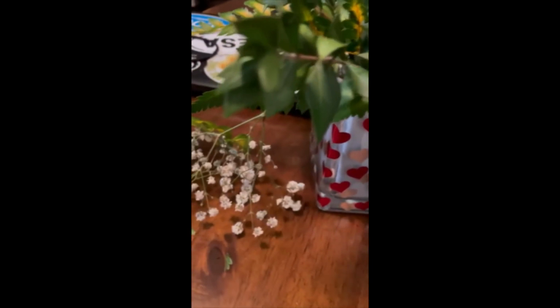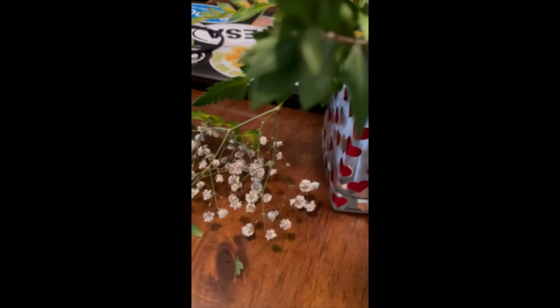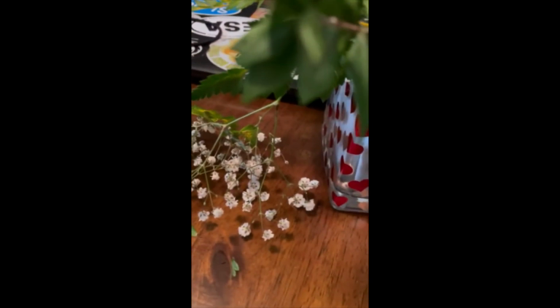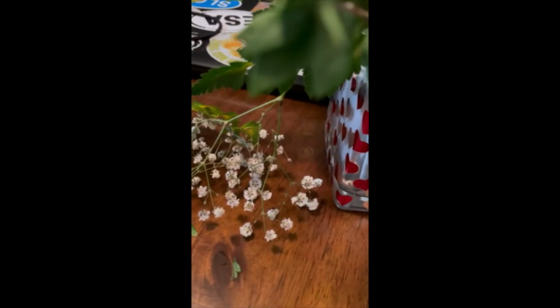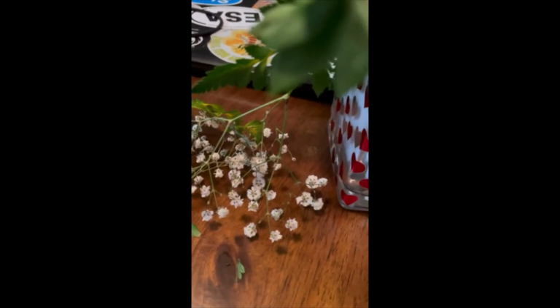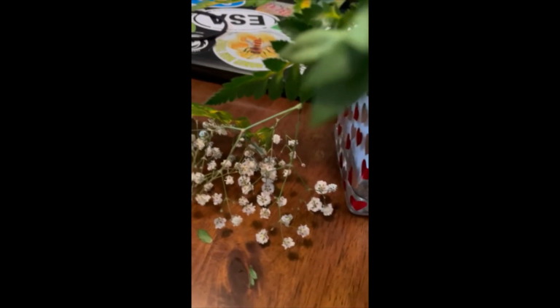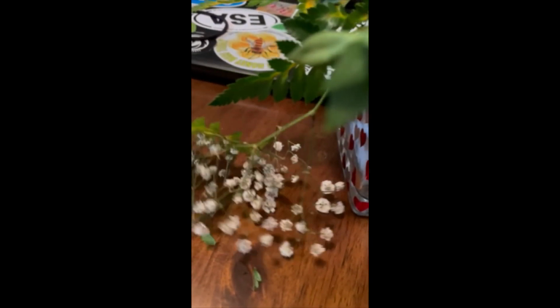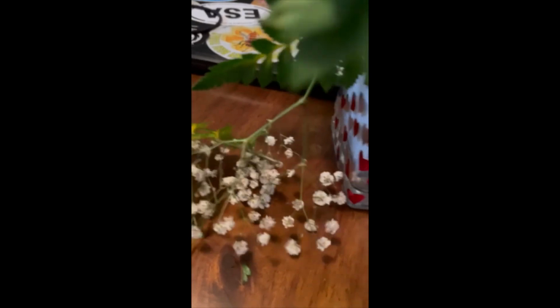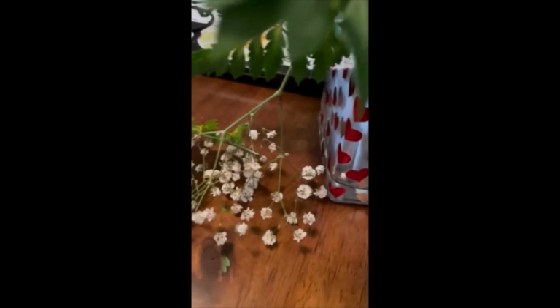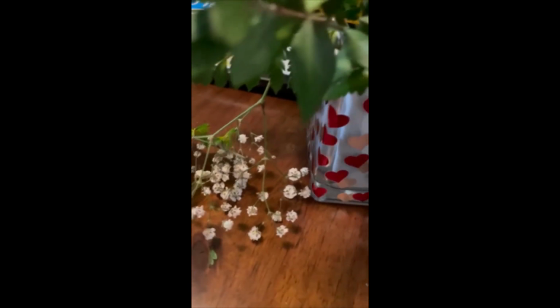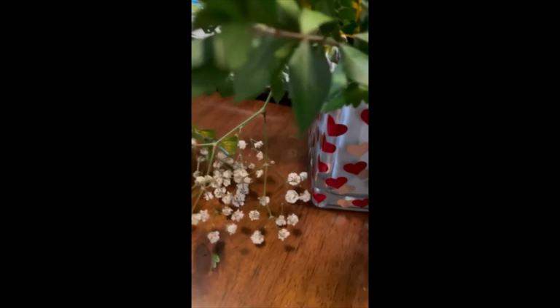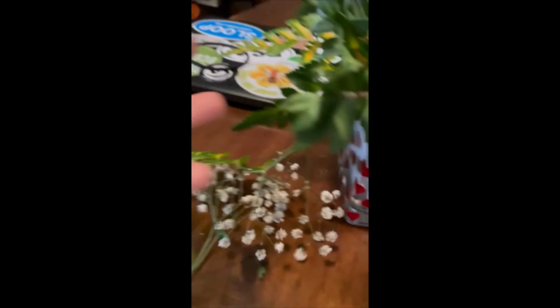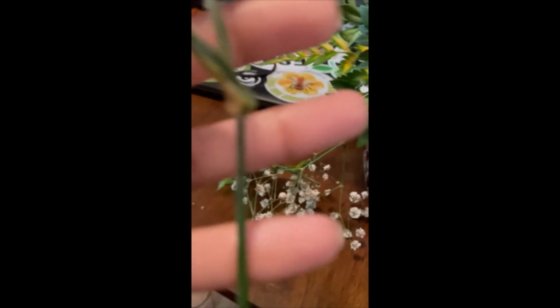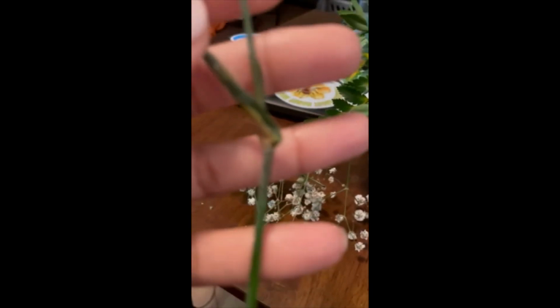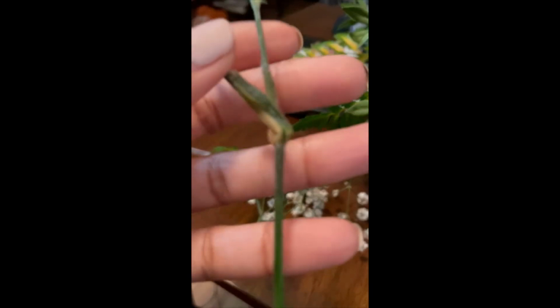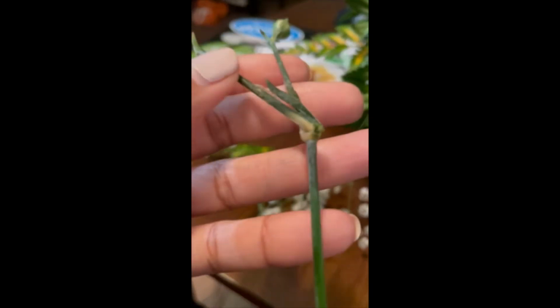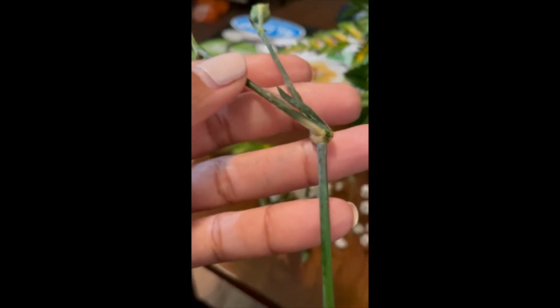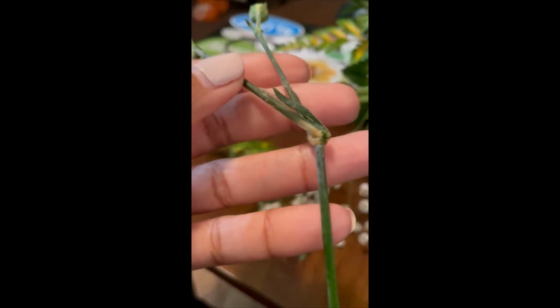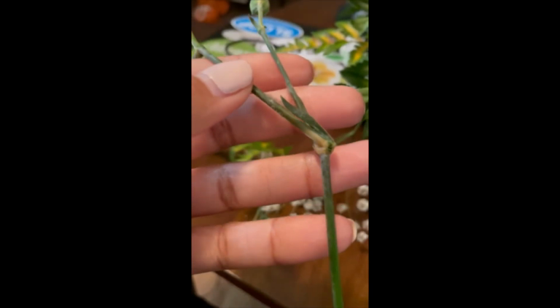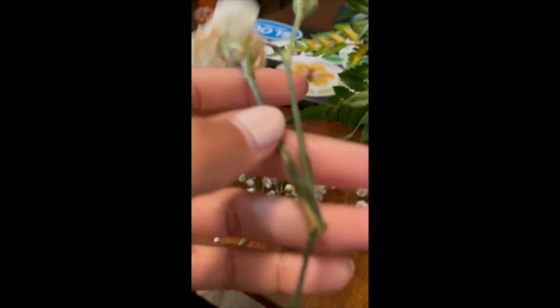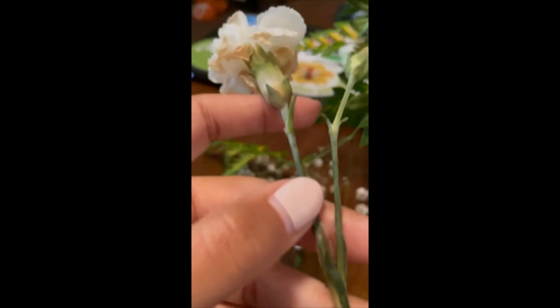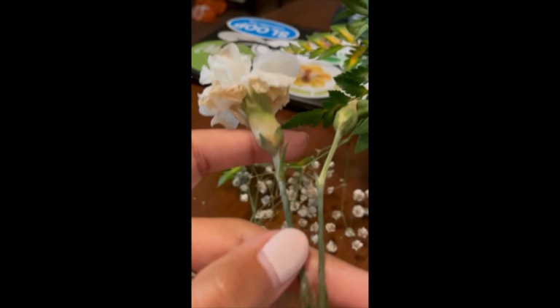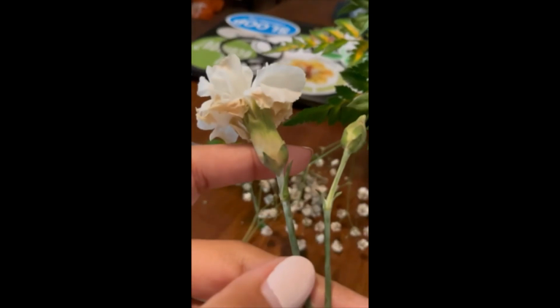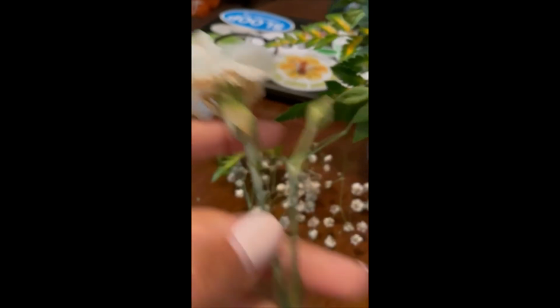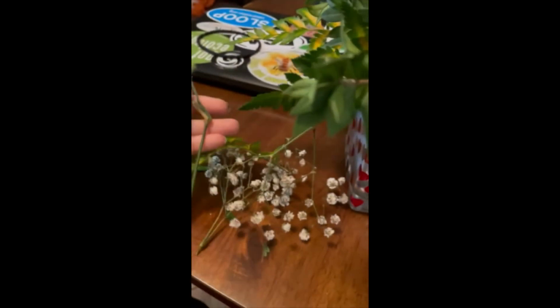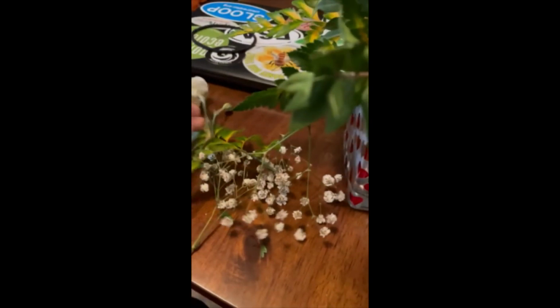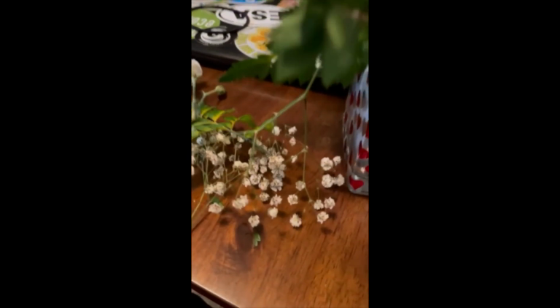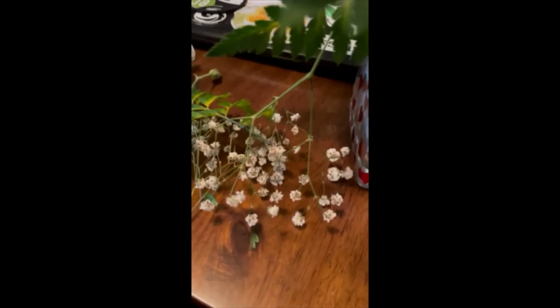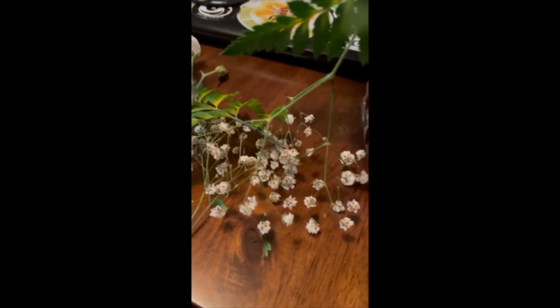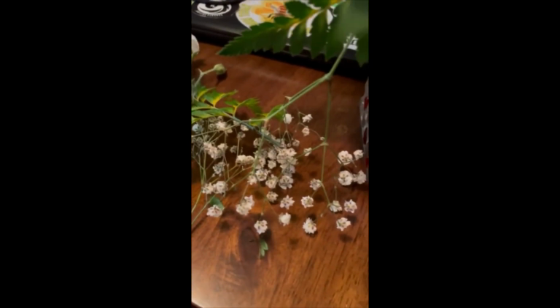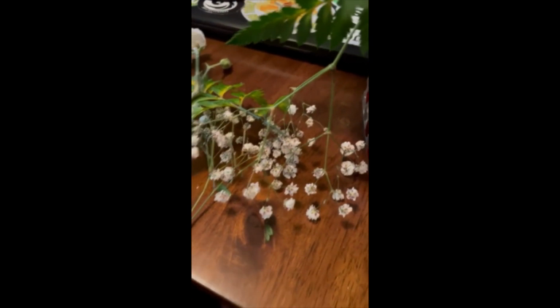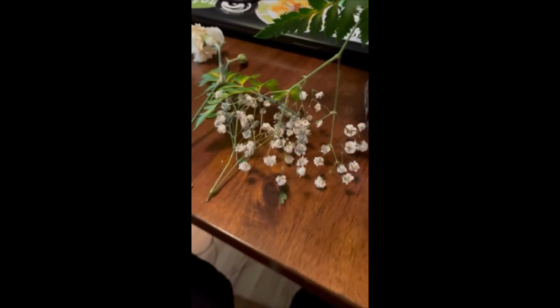Our carnations also — some are showing signs of wilt and yellowing due to over-watering.